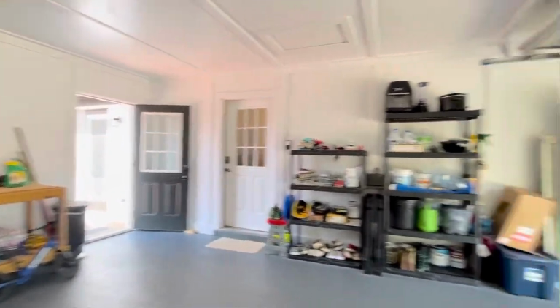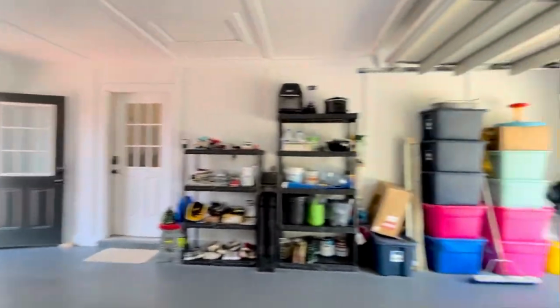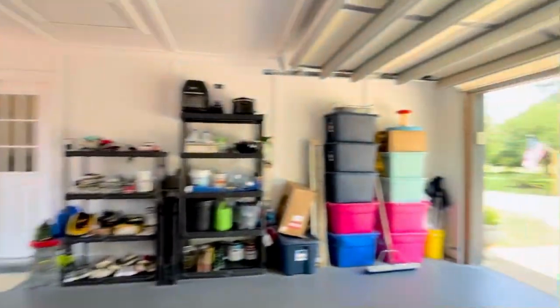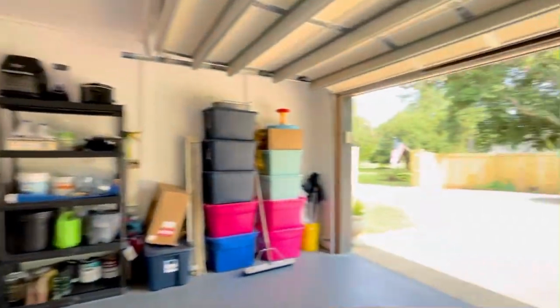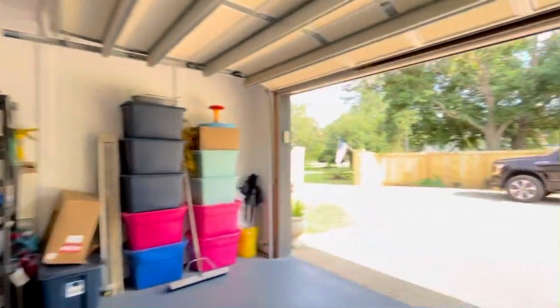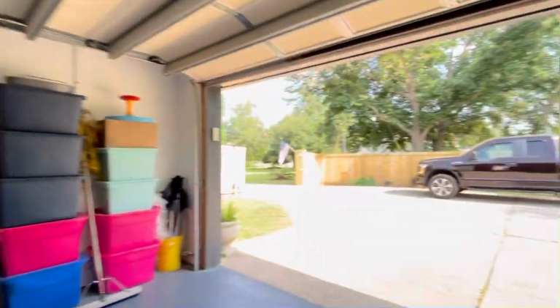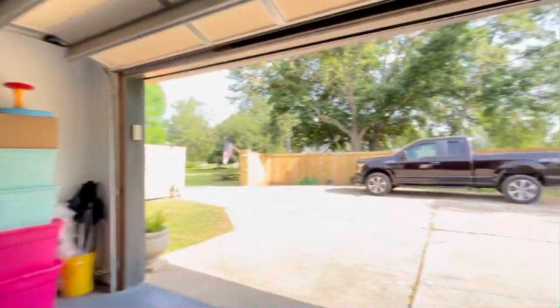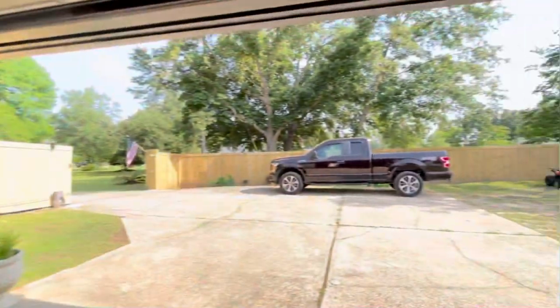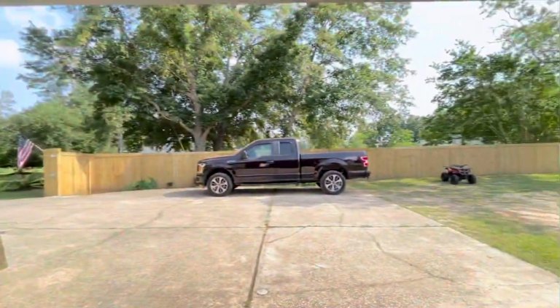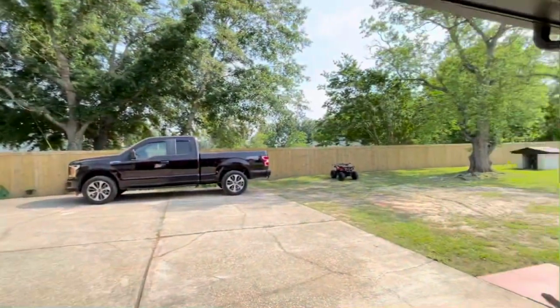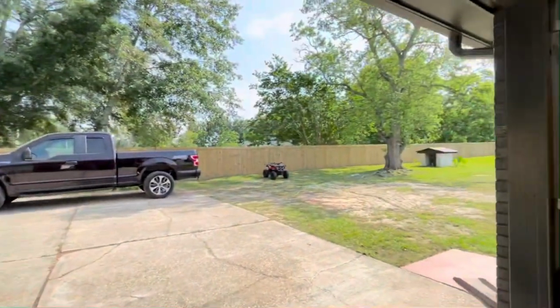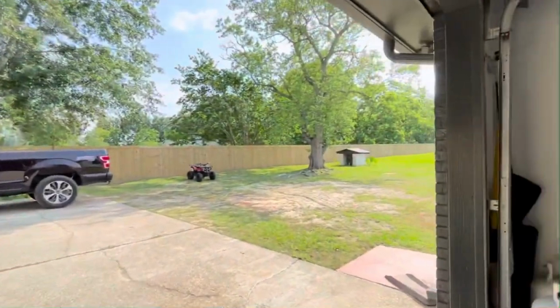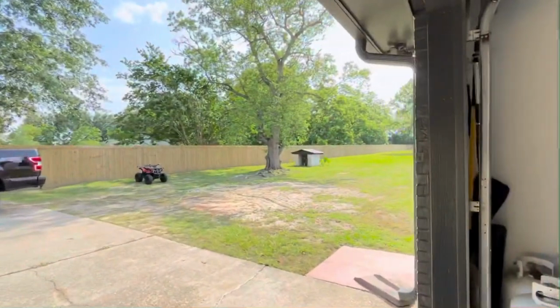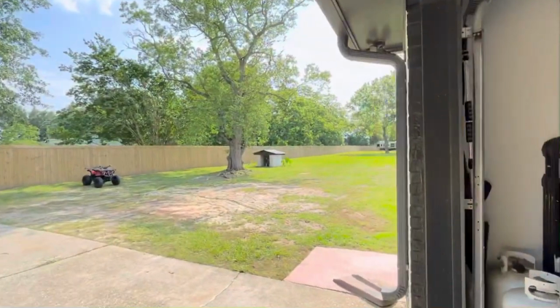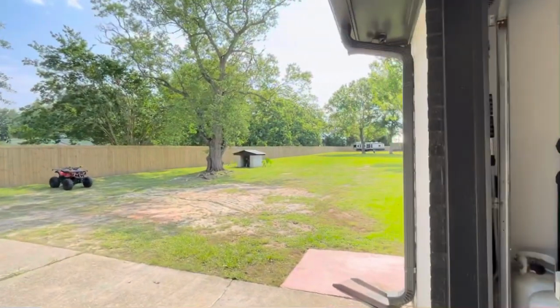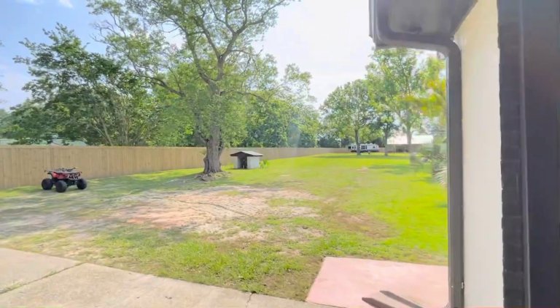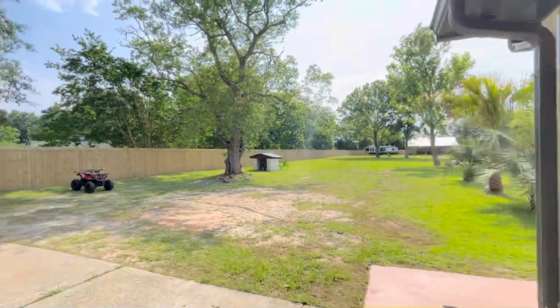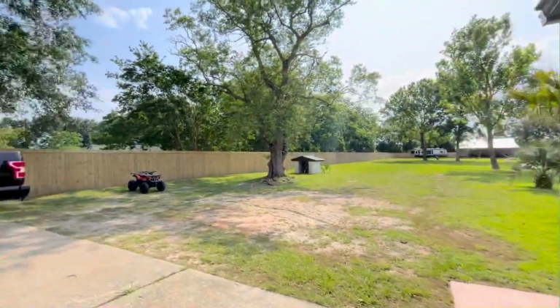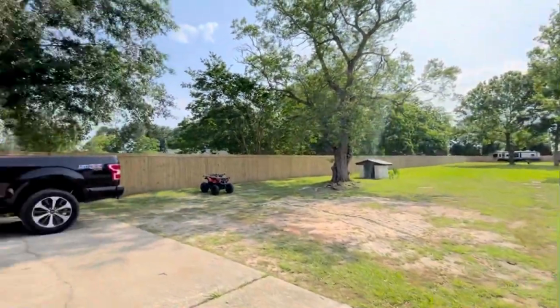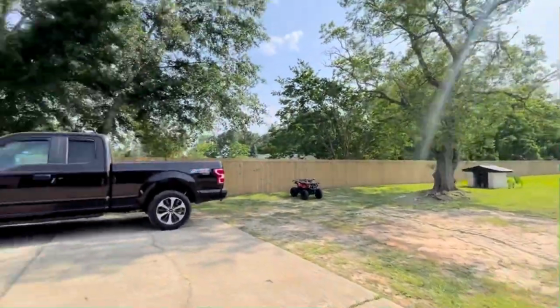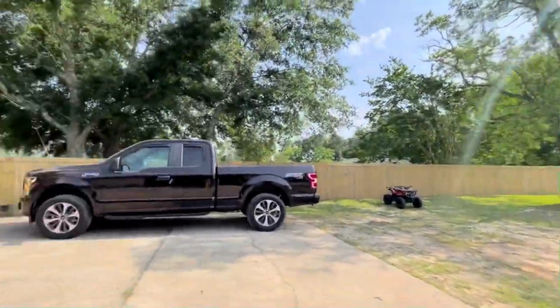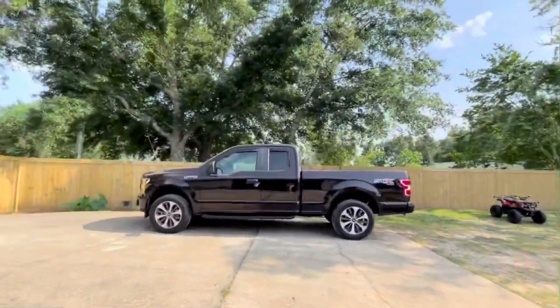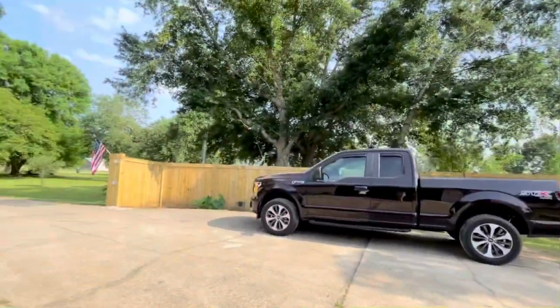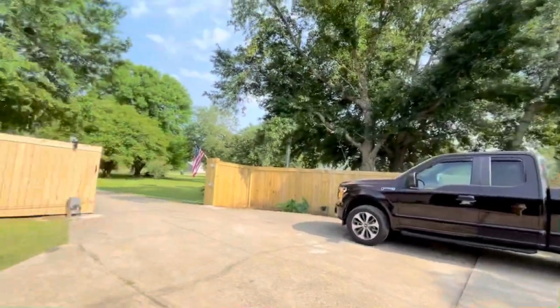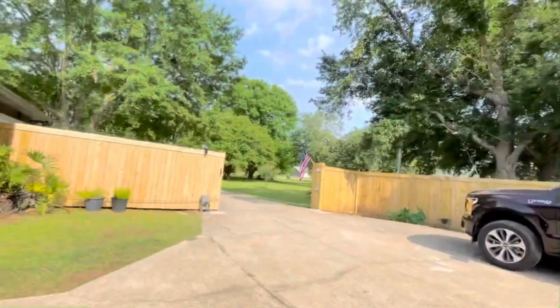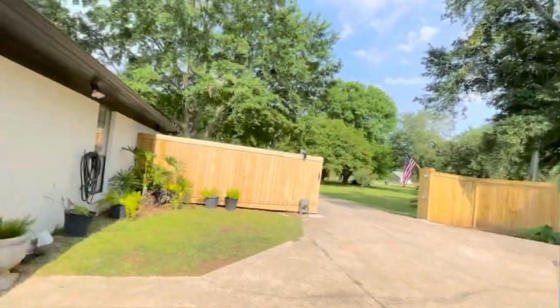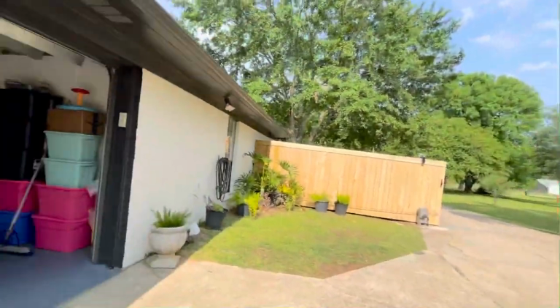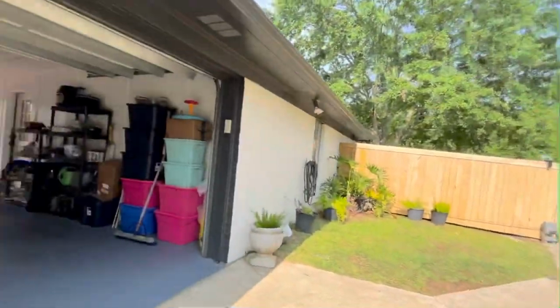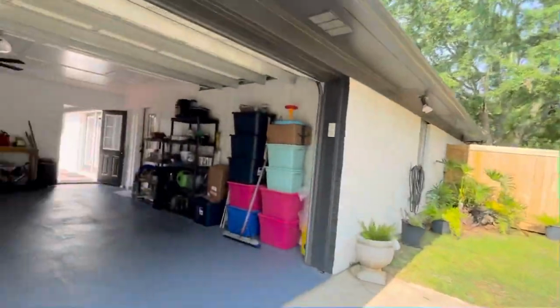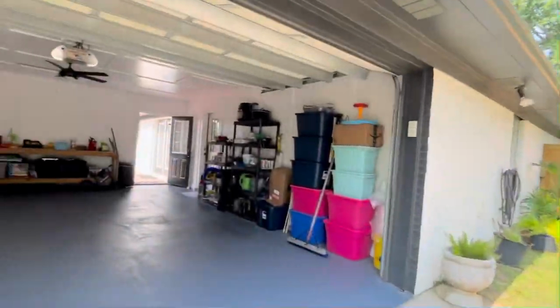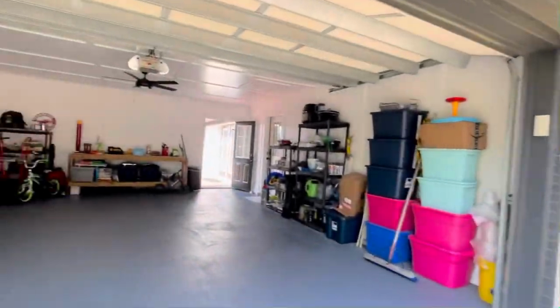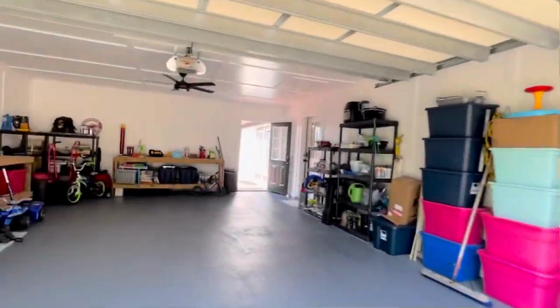This property is completely fenced in the back and features brand new electric gates. The fencing is also brand new.